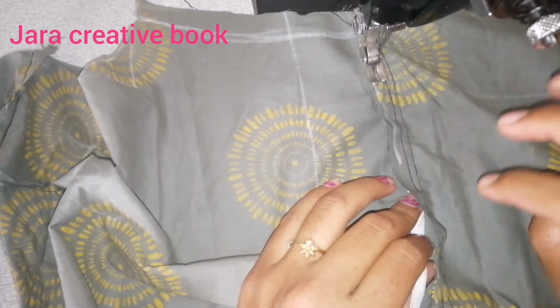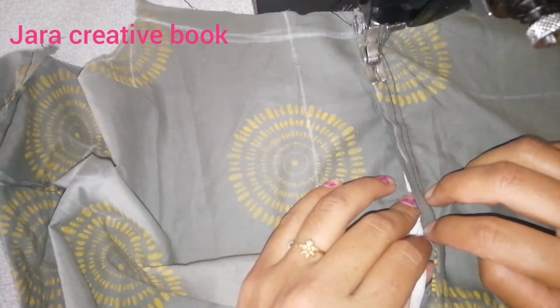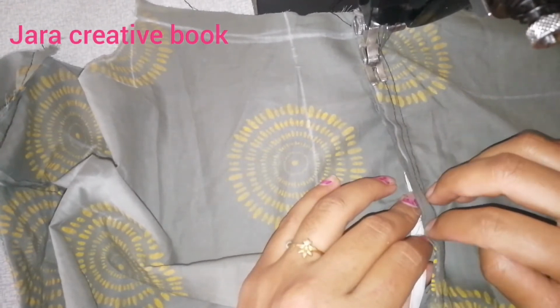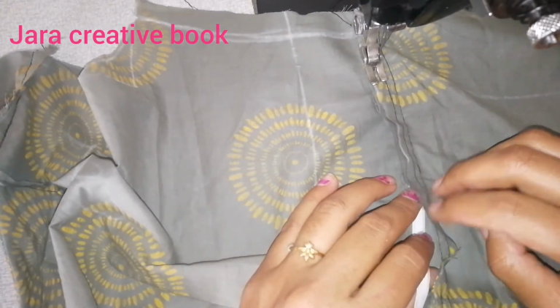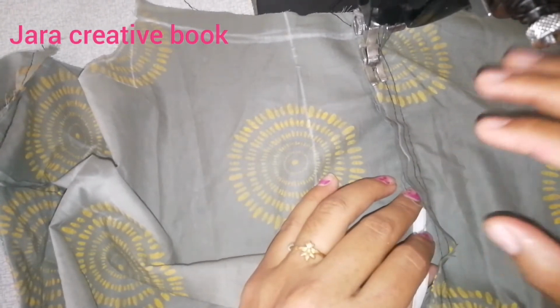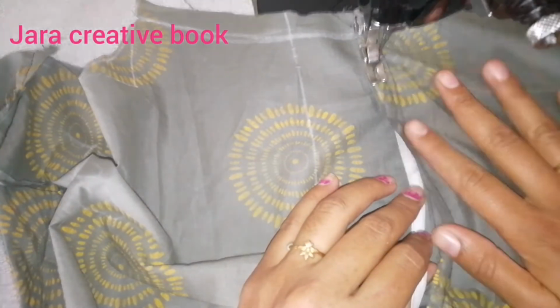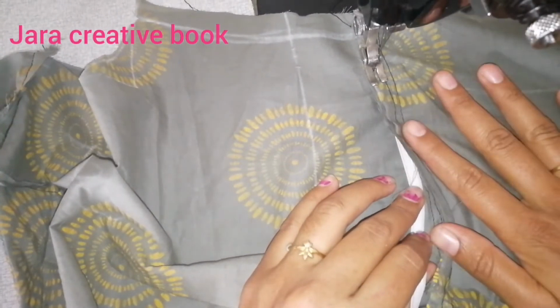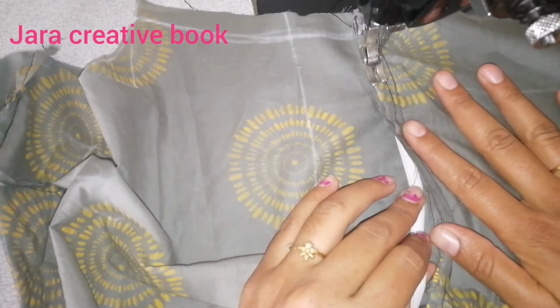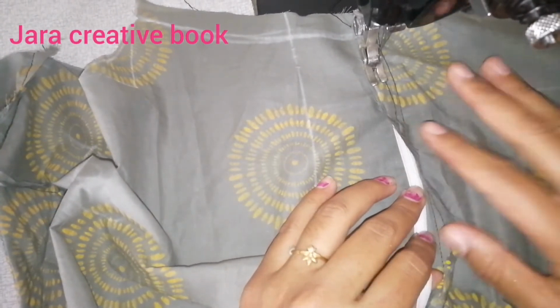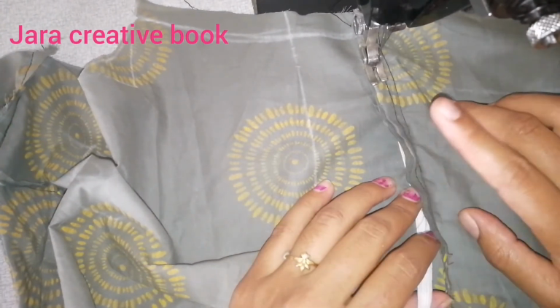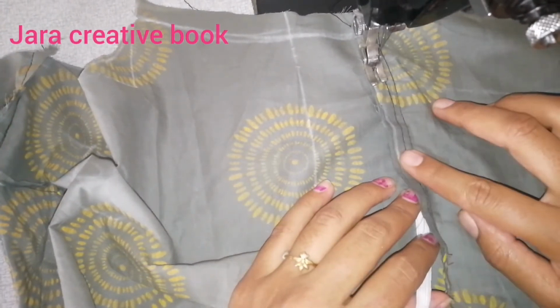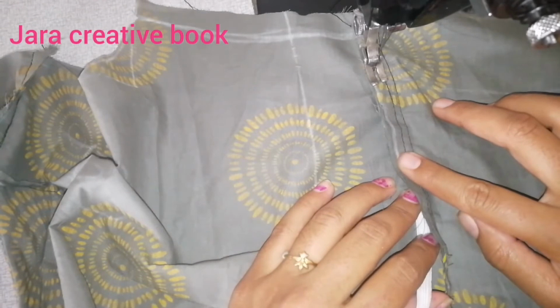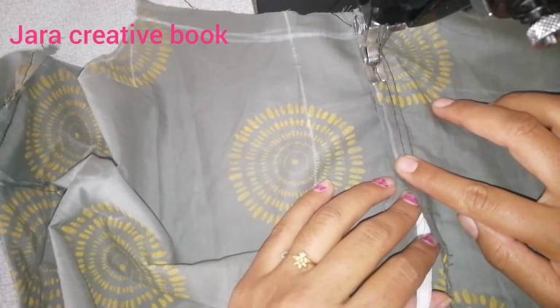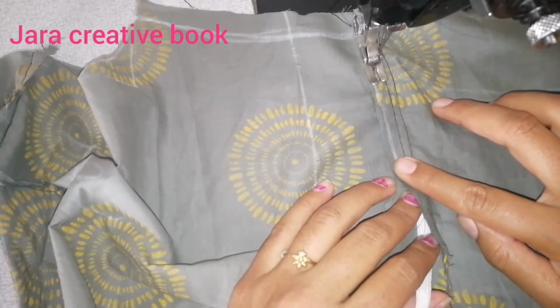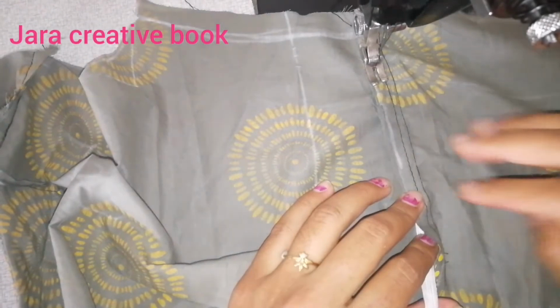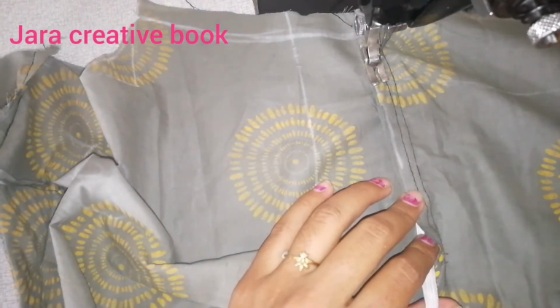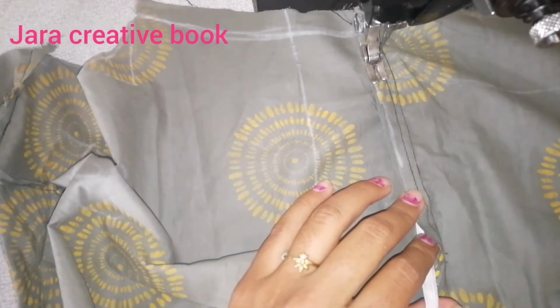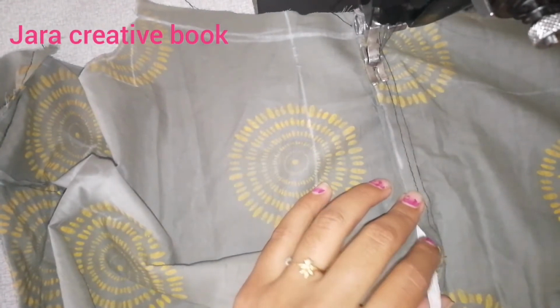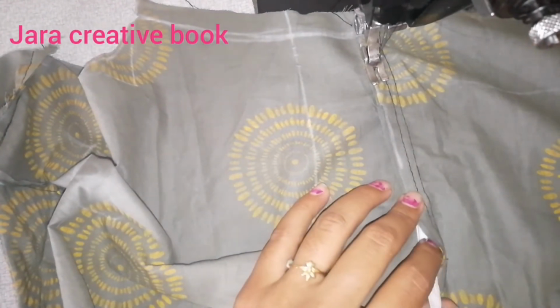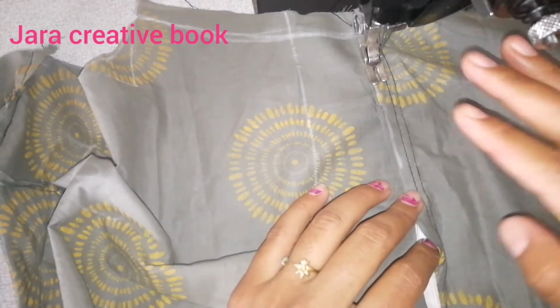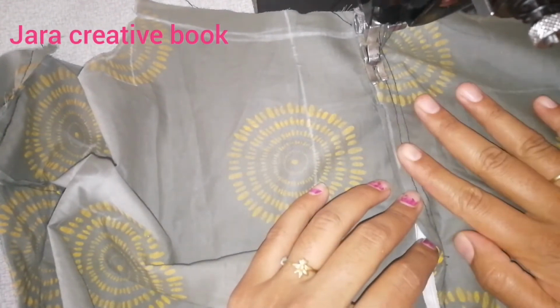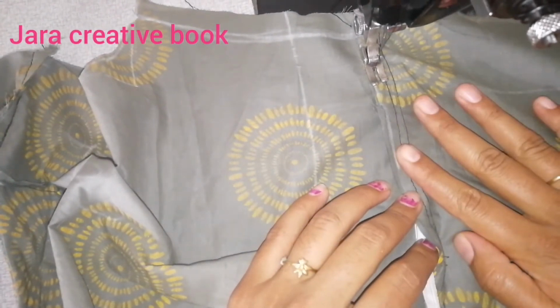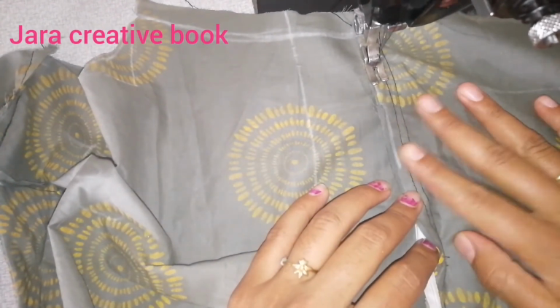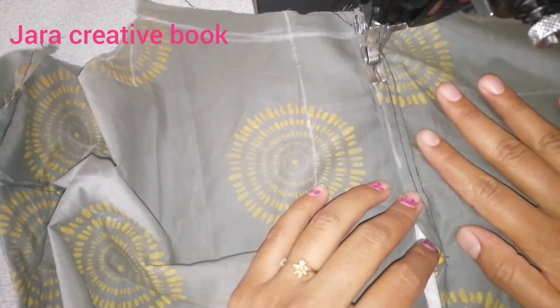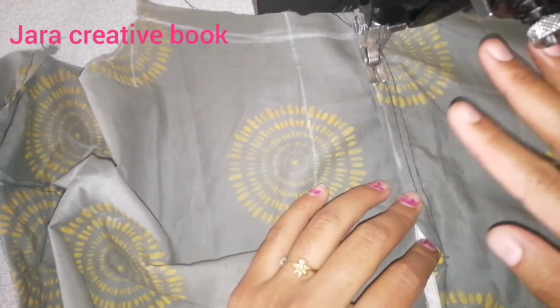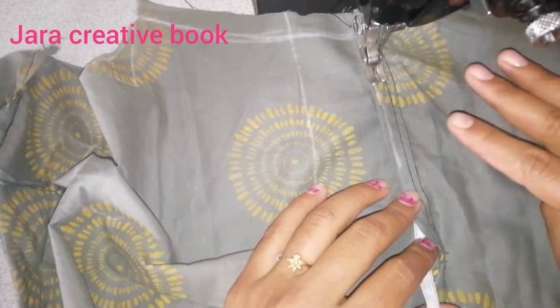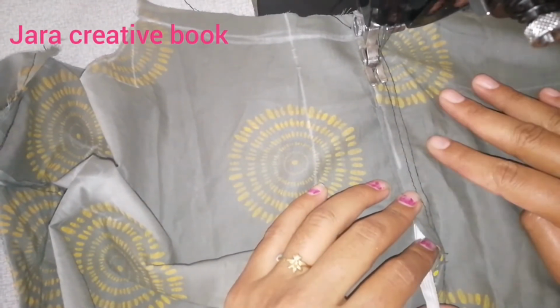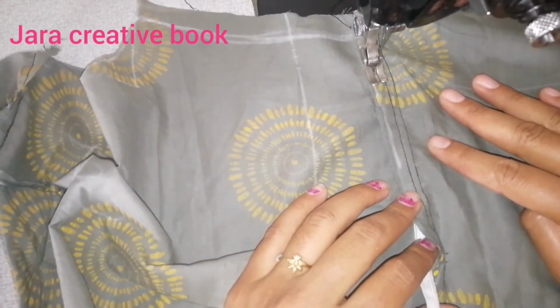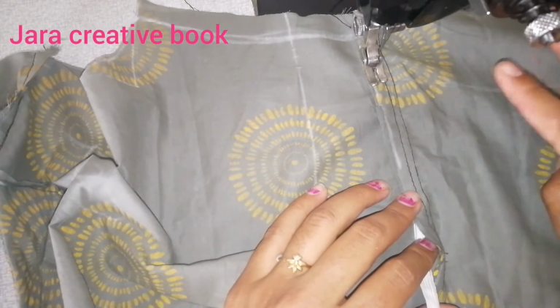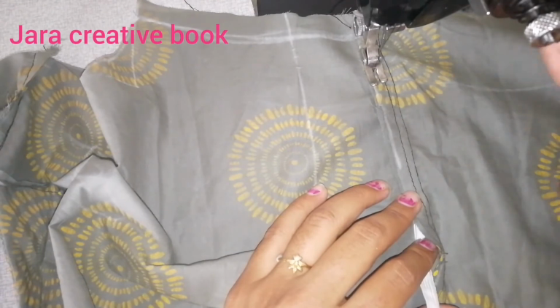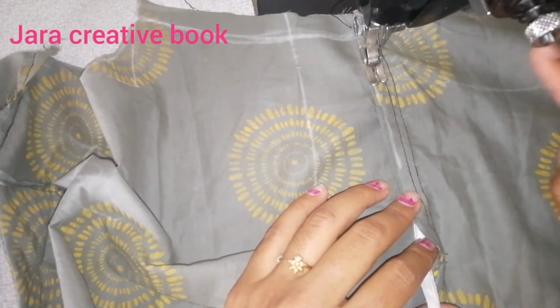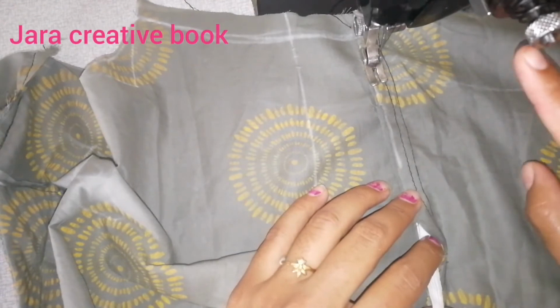With the elastic, it's tight. In the case of the elastic stitch, you can cut it back.